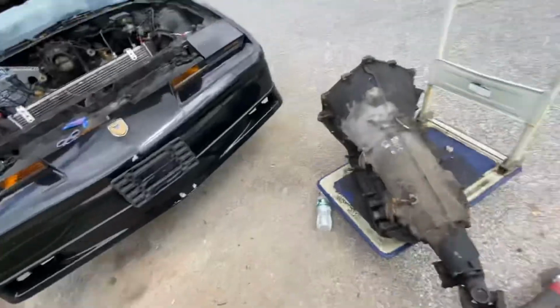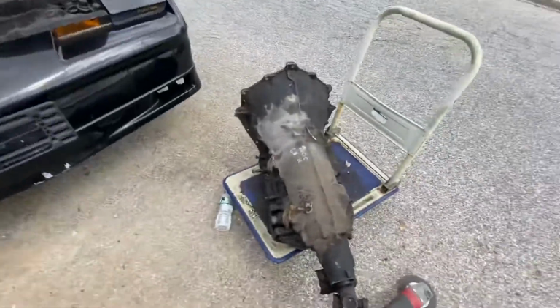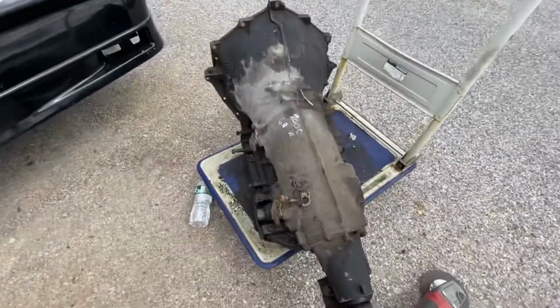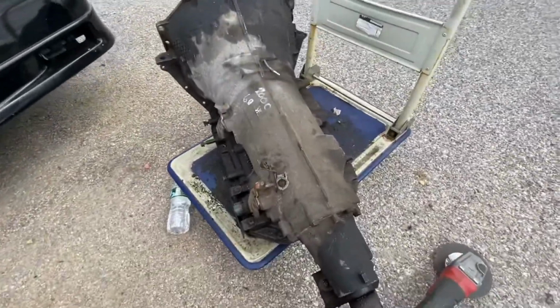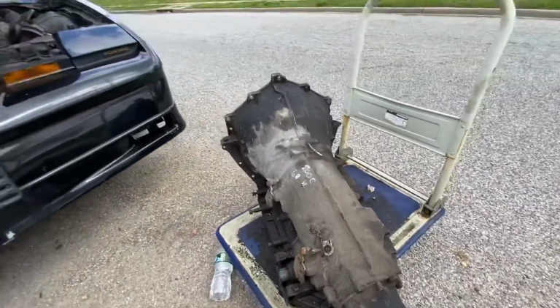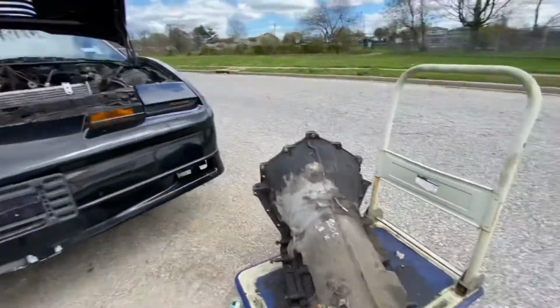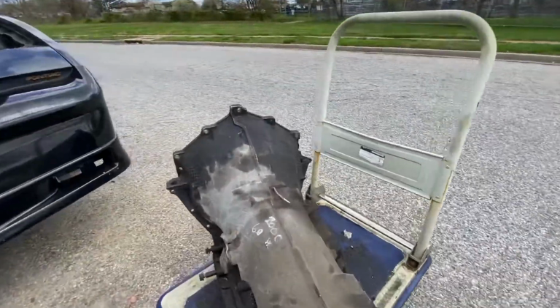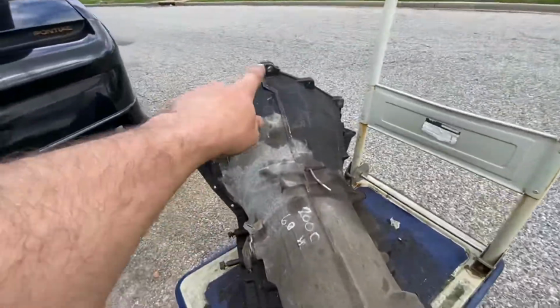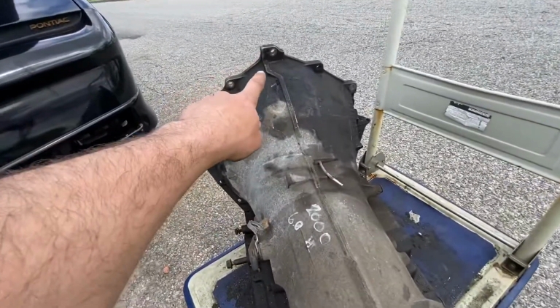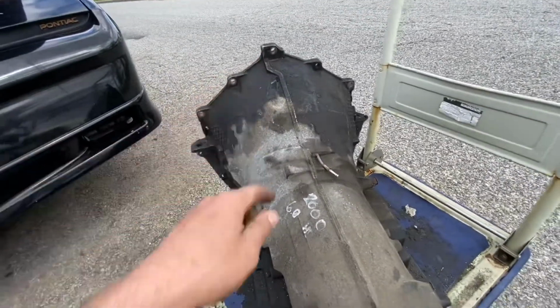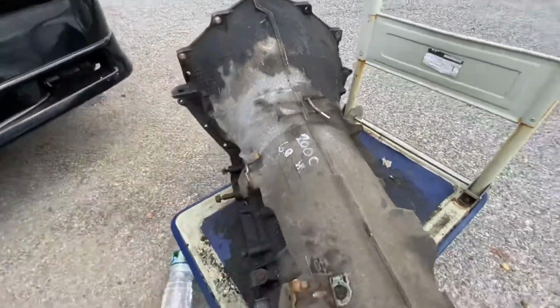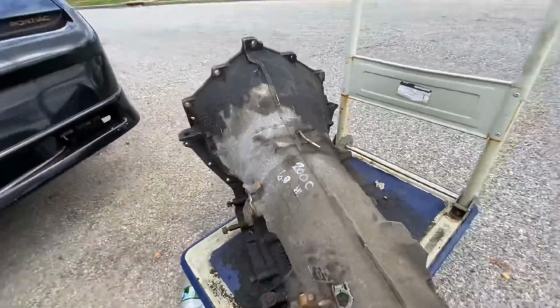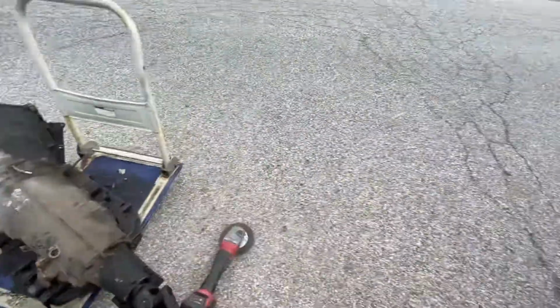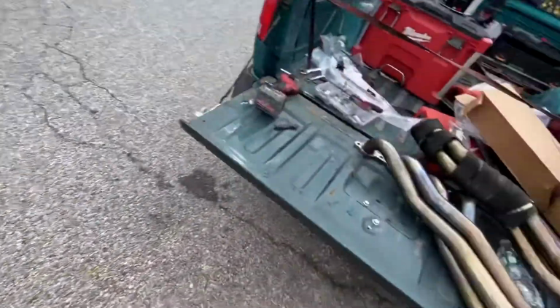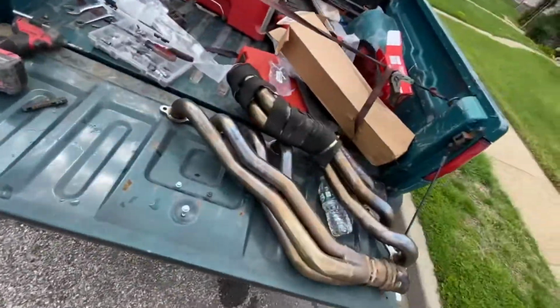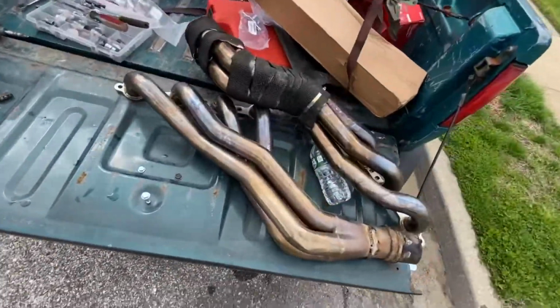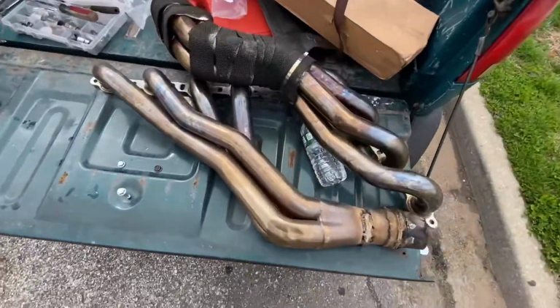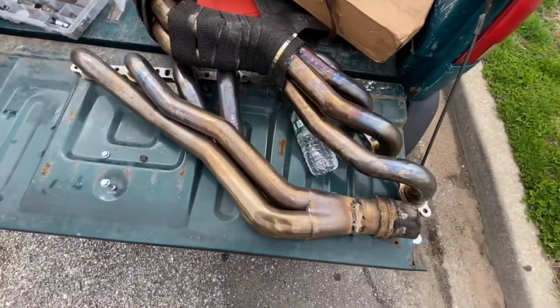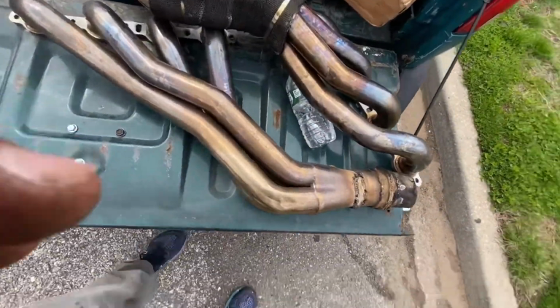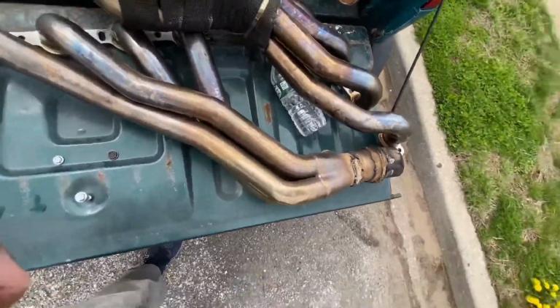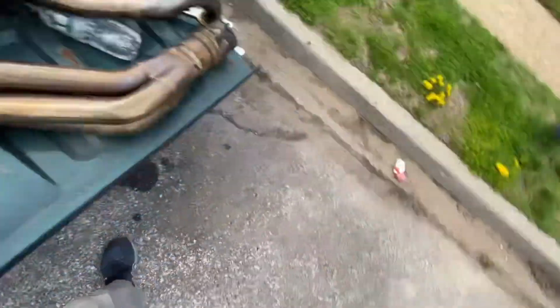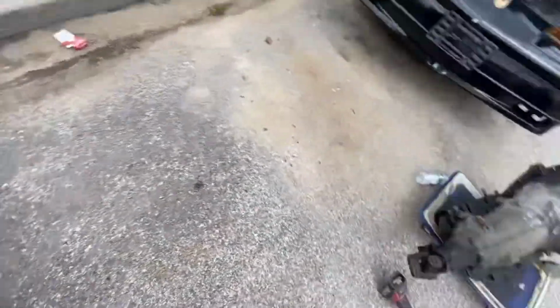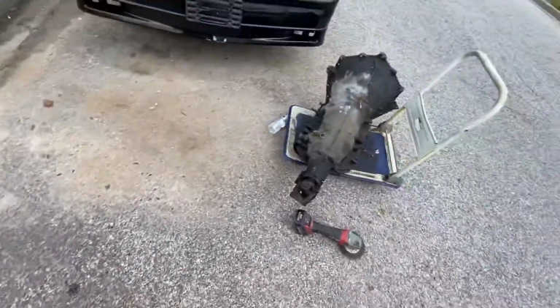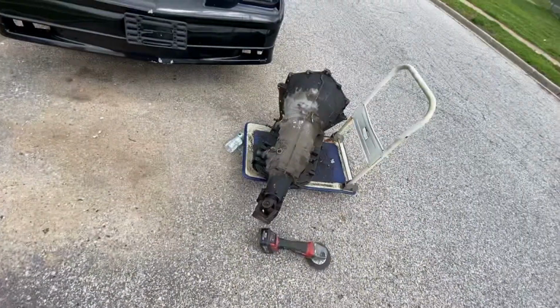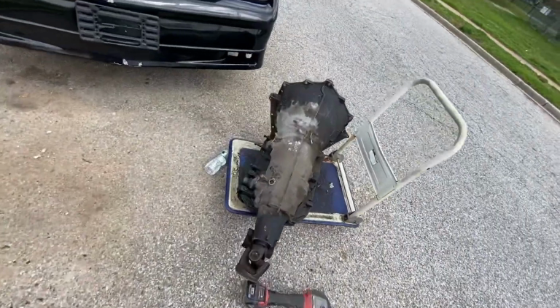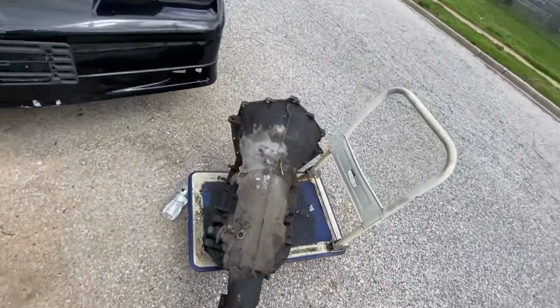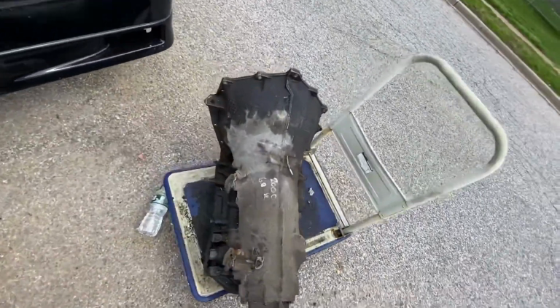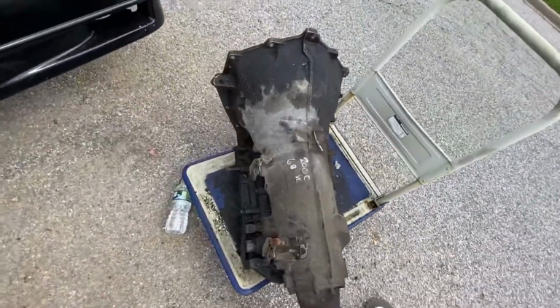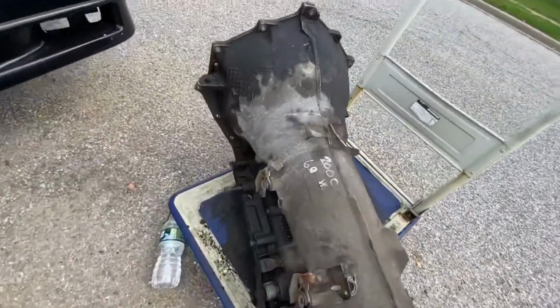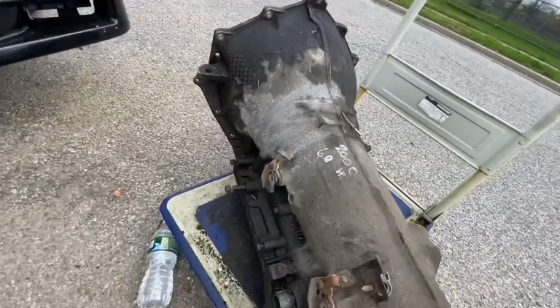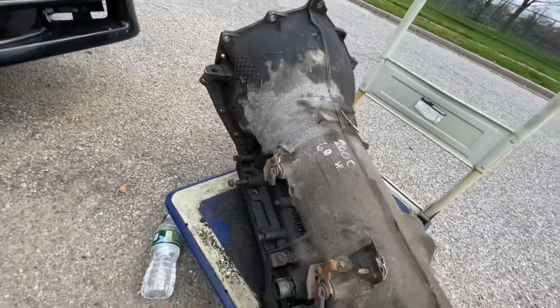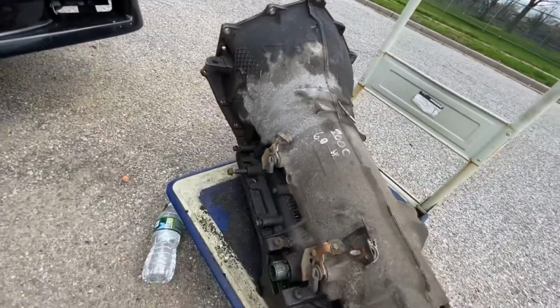It's a later model 4L80E with the hole on the top. I'm going to be running these Speed Engineering headers. In this video, I'm just going to show you what you have to do to the transmission in order to fit these headers.